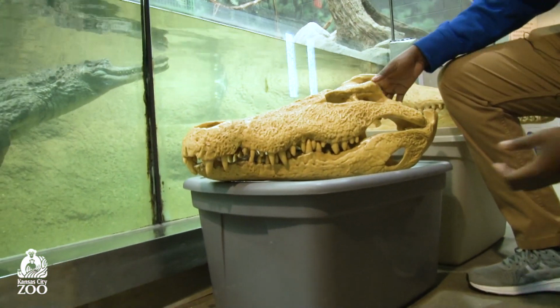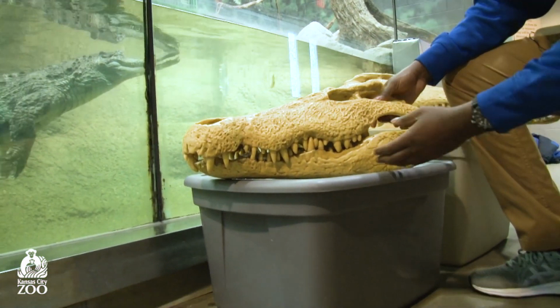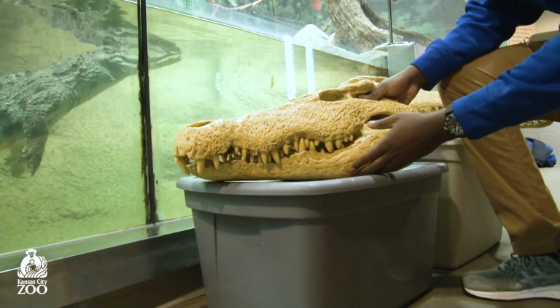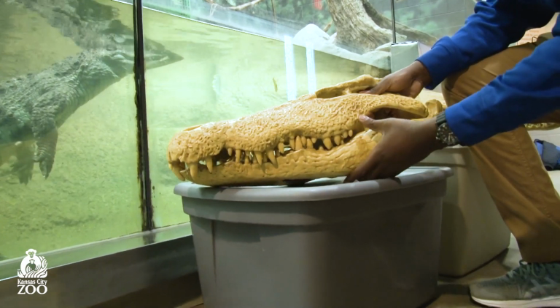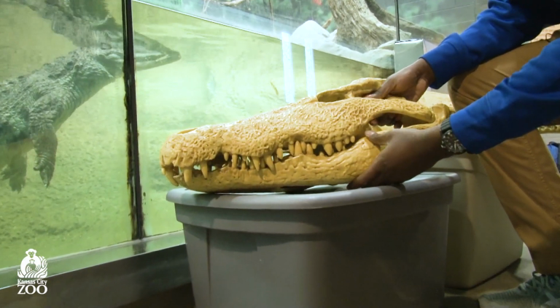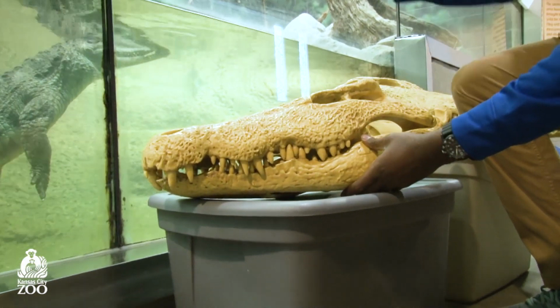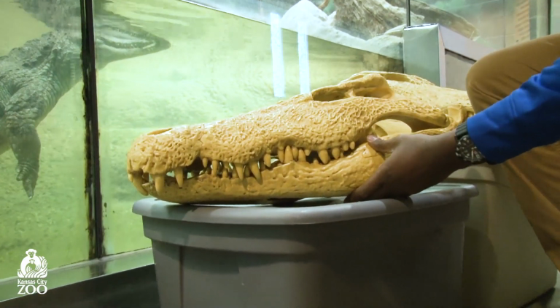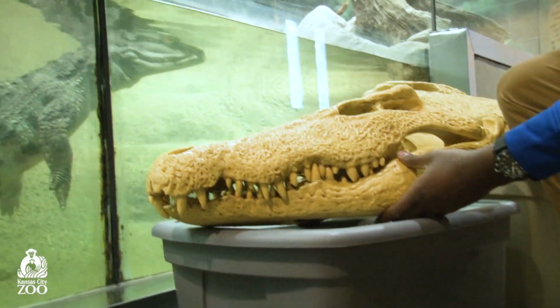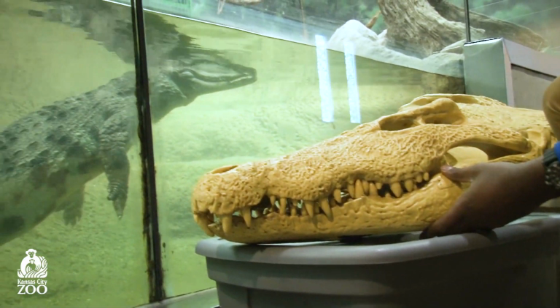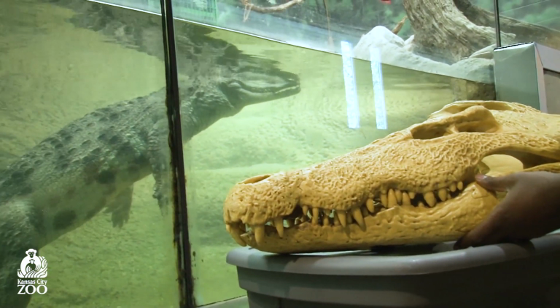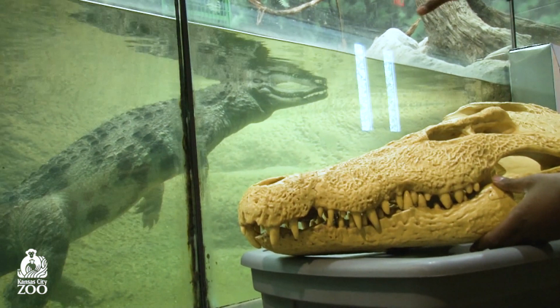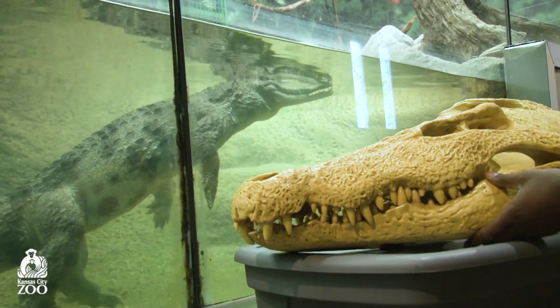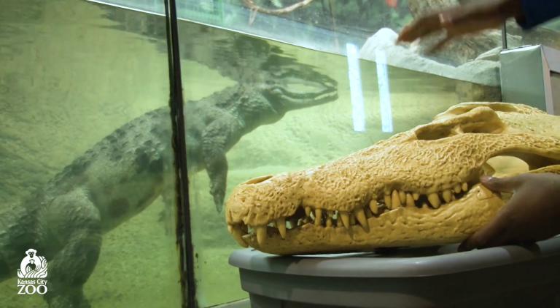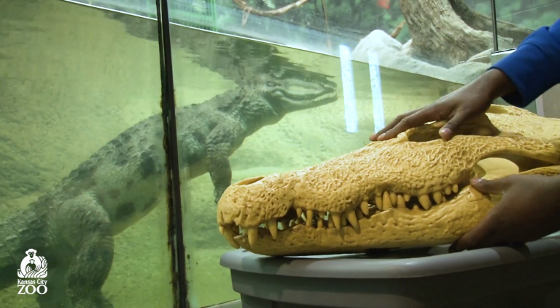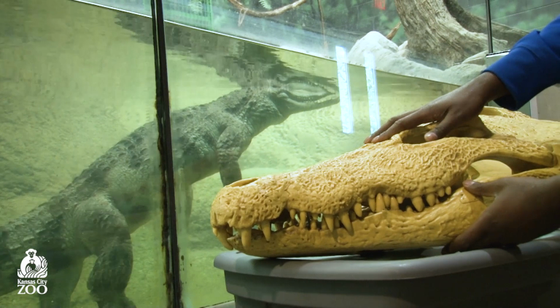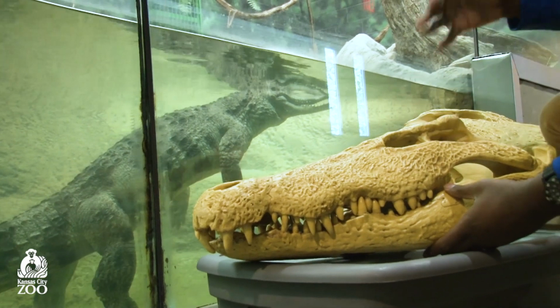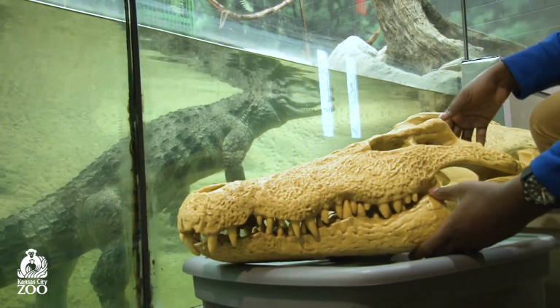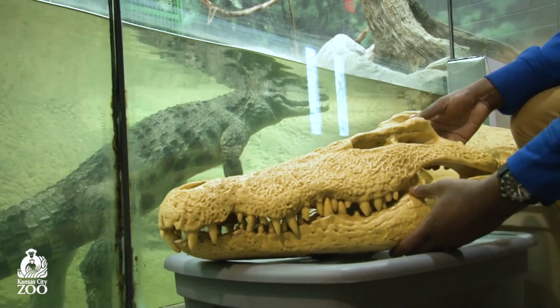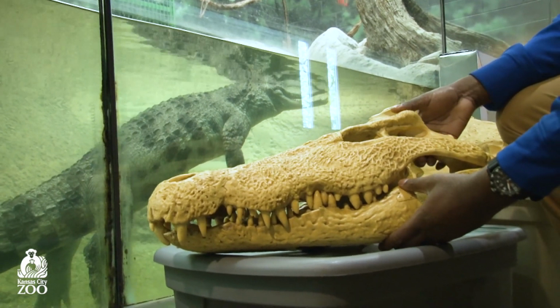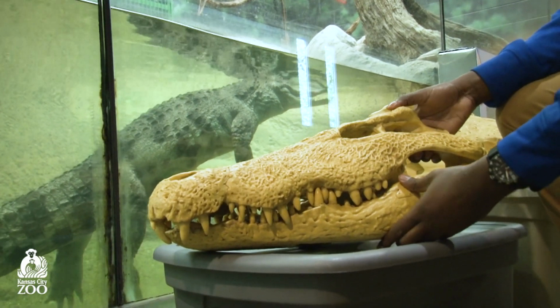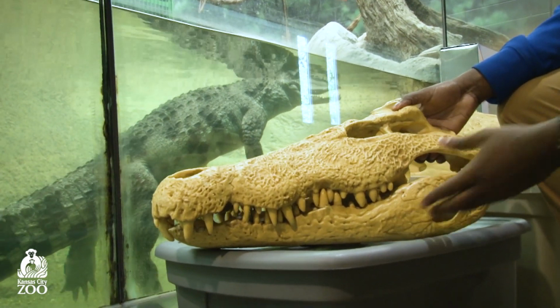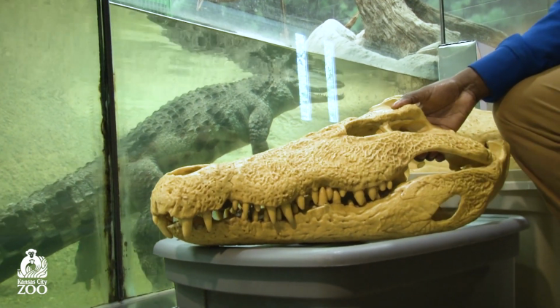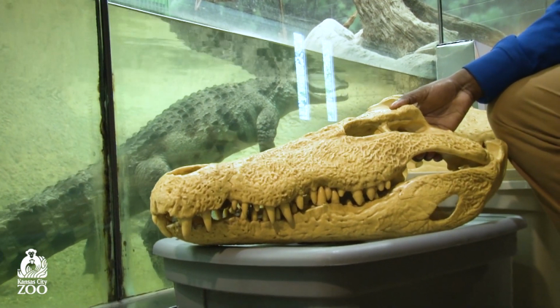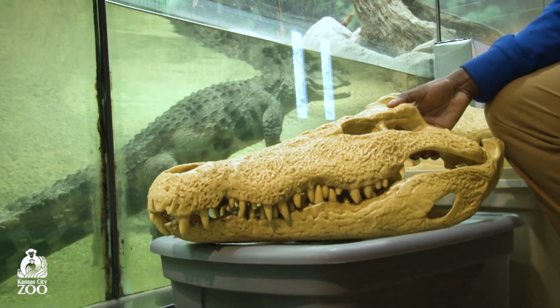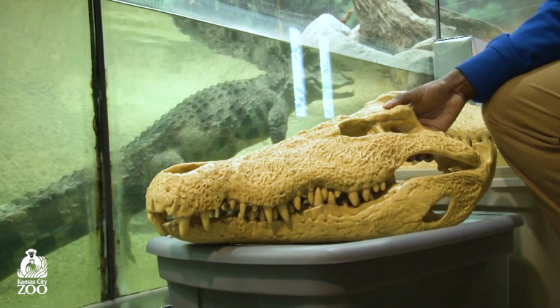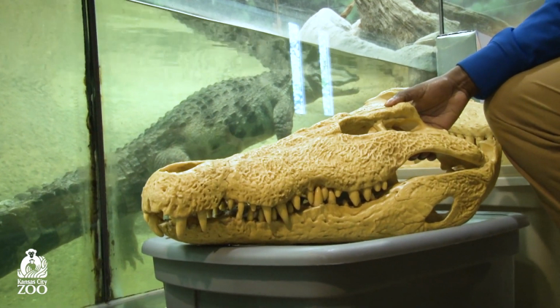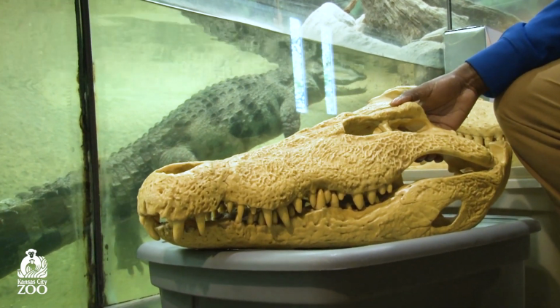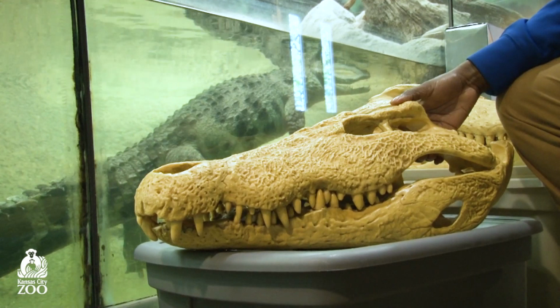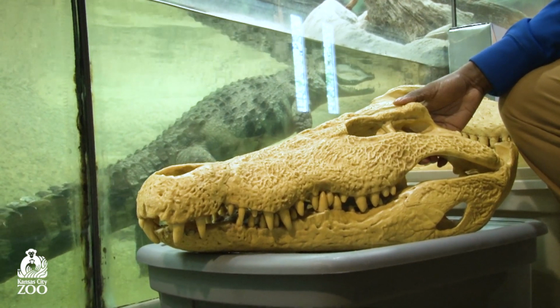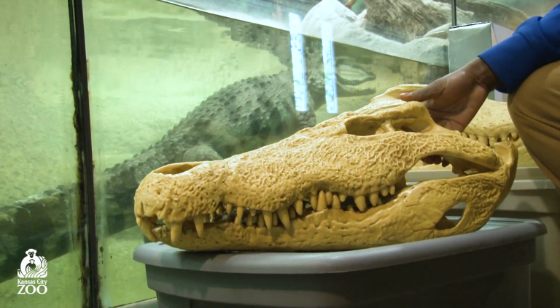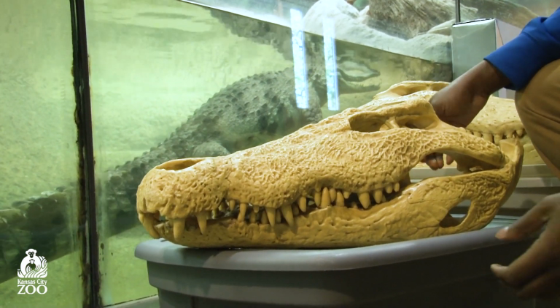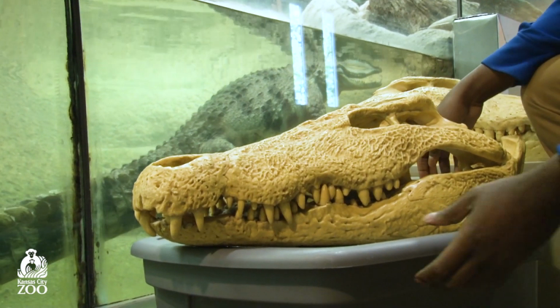So while our slender snouted crocodile eats fish, the Nile crocodile is made to eat much bigger animals — although because it's a large crocodile it can kind of eat whatever it wants, including fish and other smaller animals.